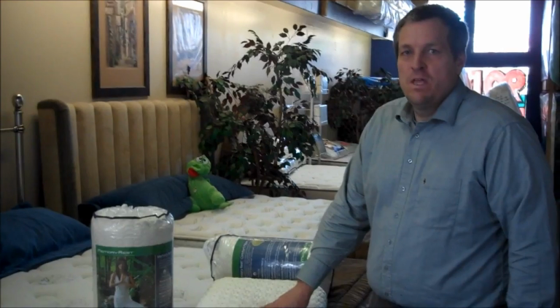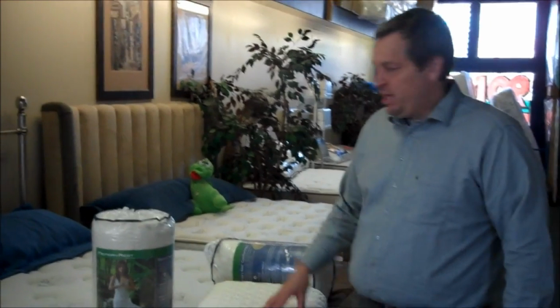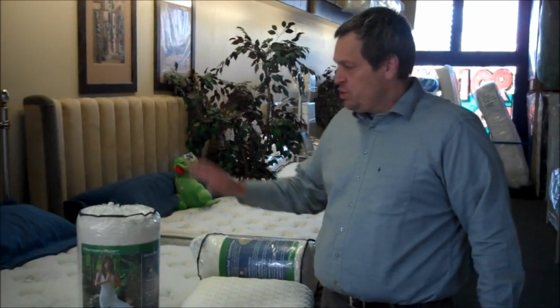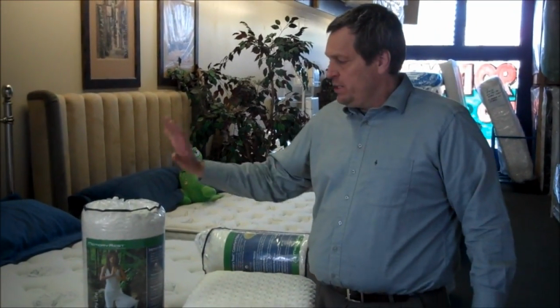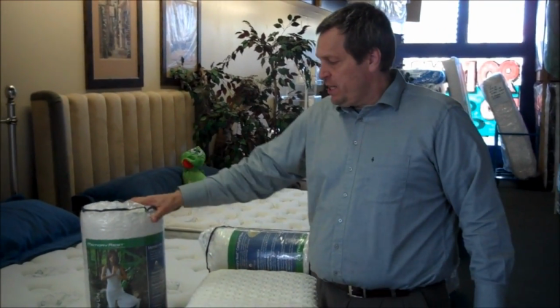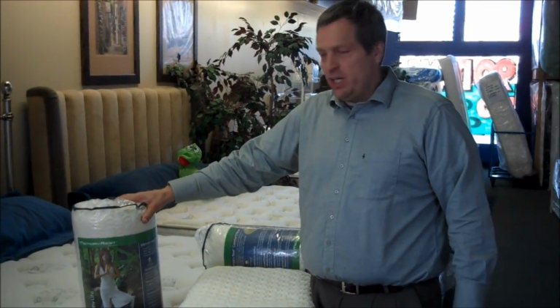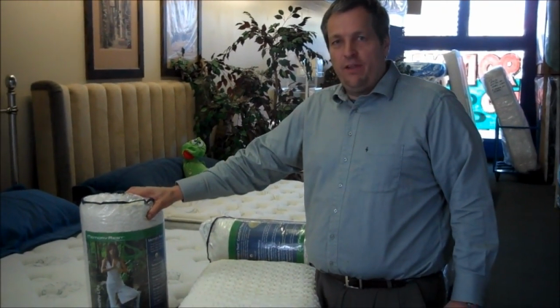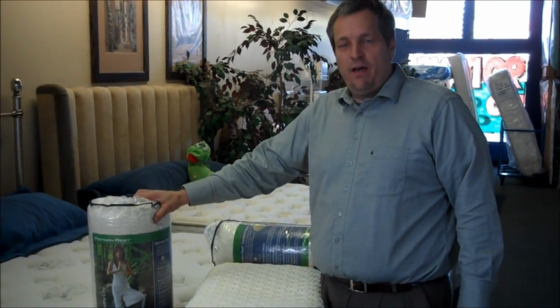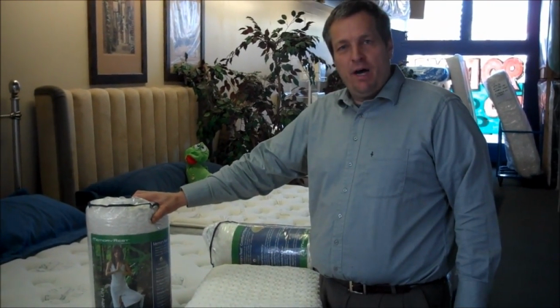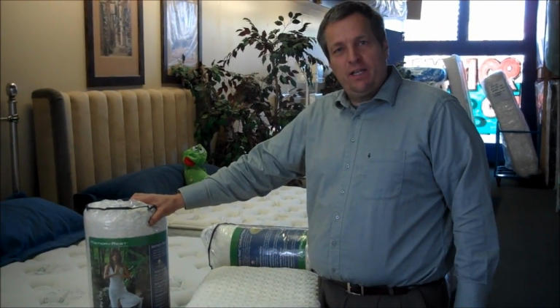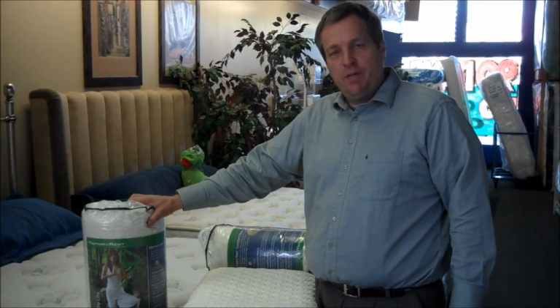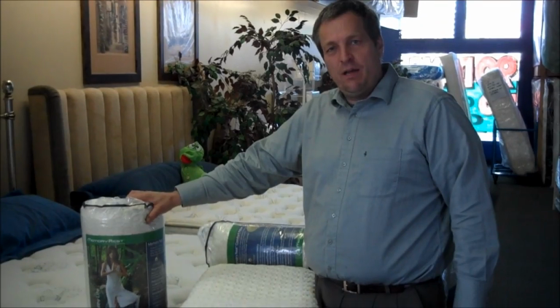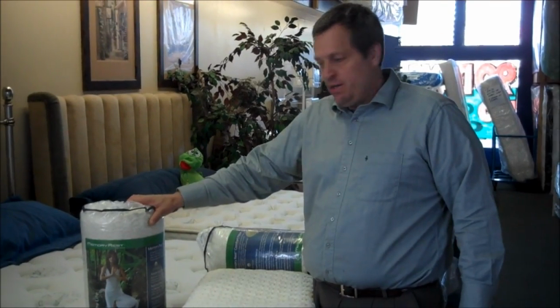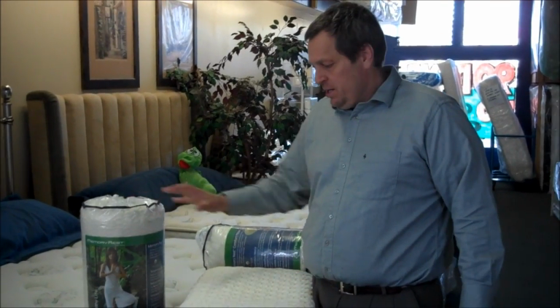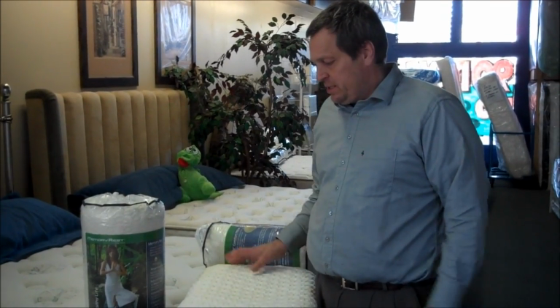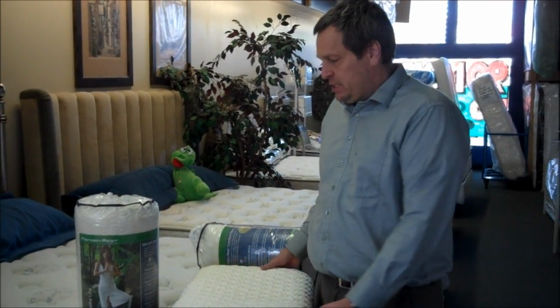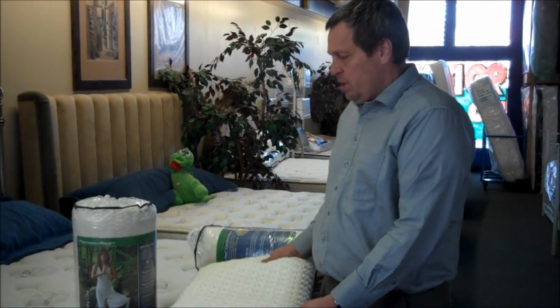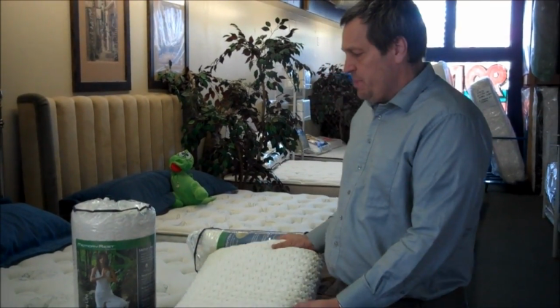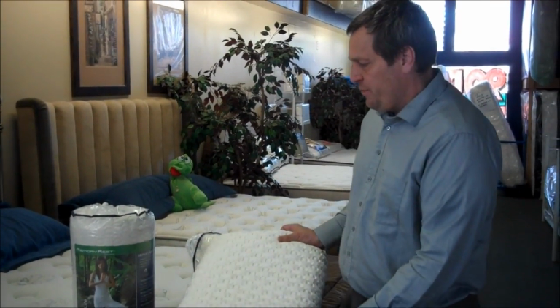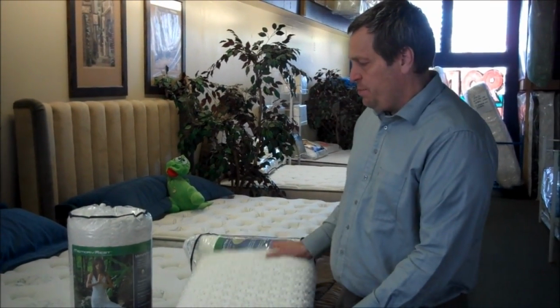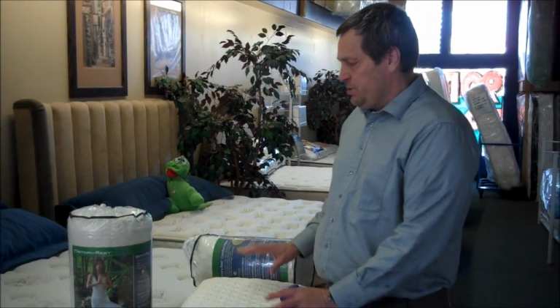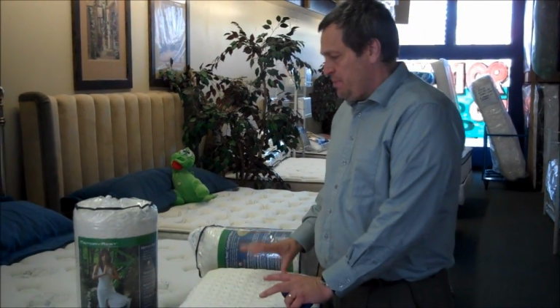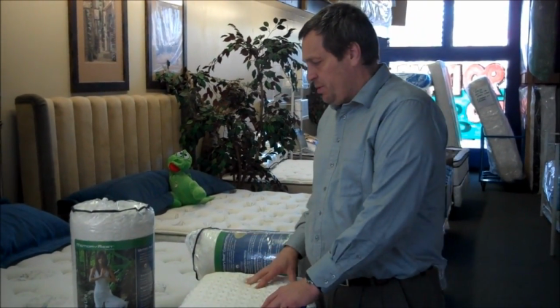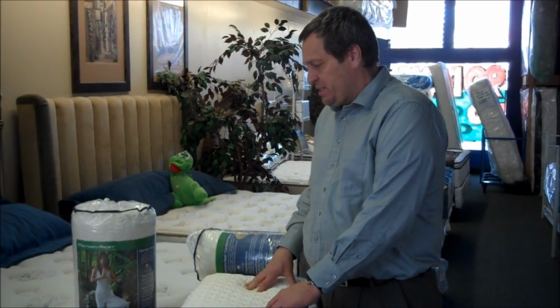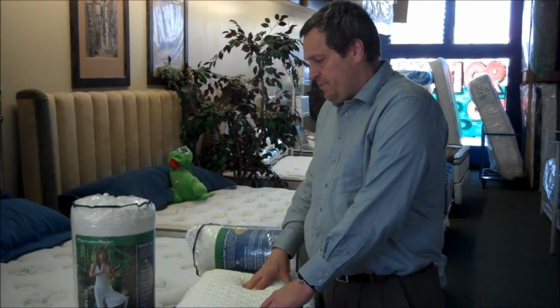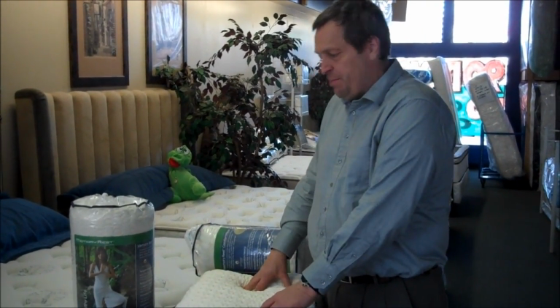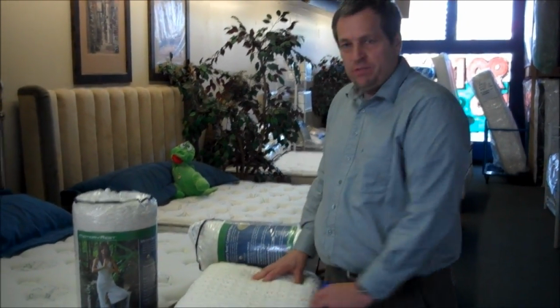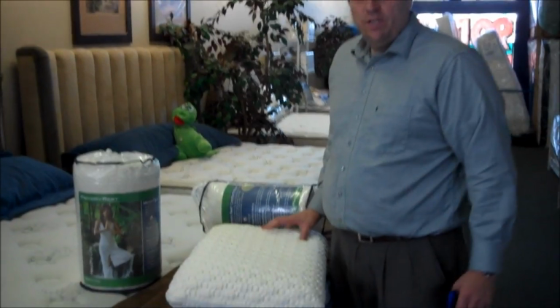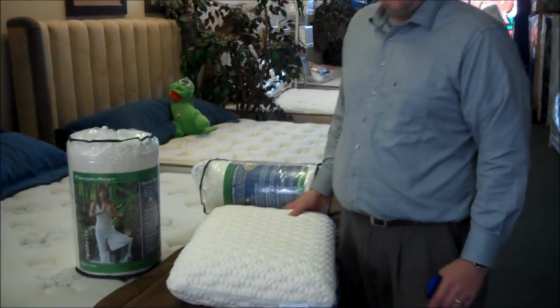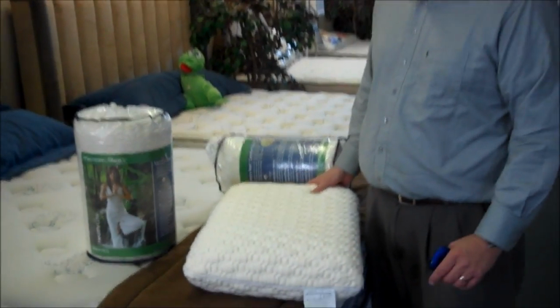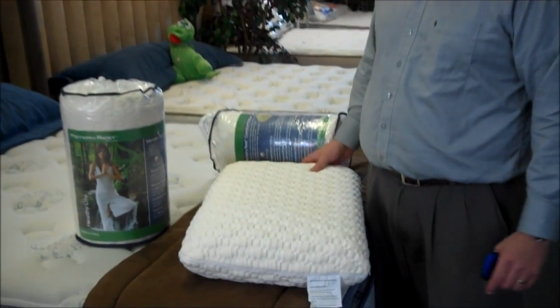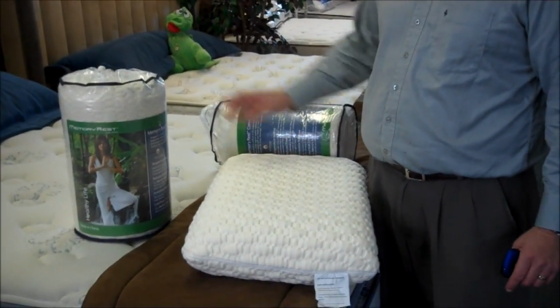Okay, just wanted to let you in on the buy that I picked up here. We've got $60 memory foam pillows — they're memory rest comfort pillows, and they're going to be standard size.